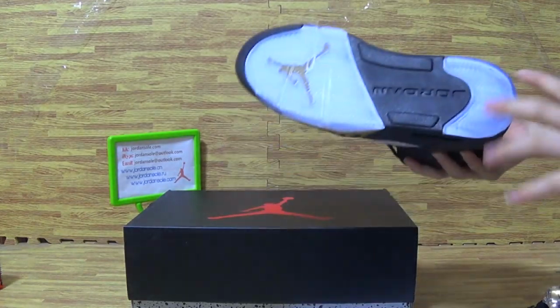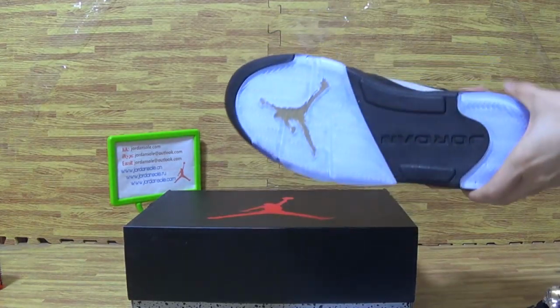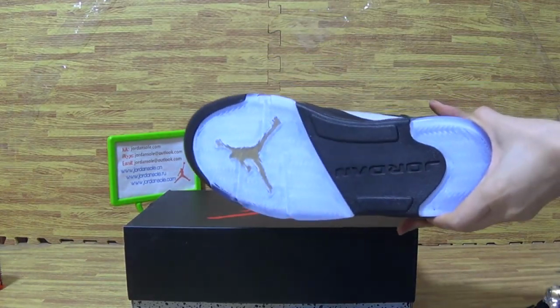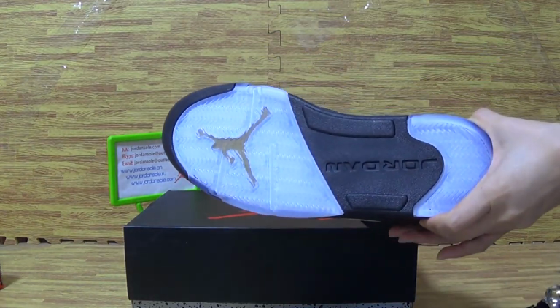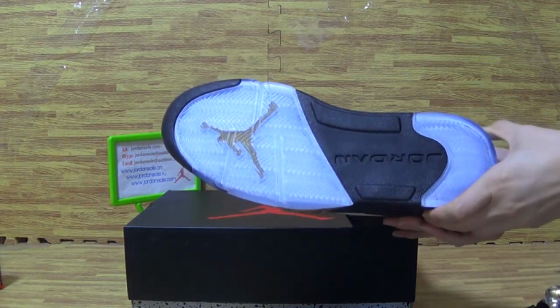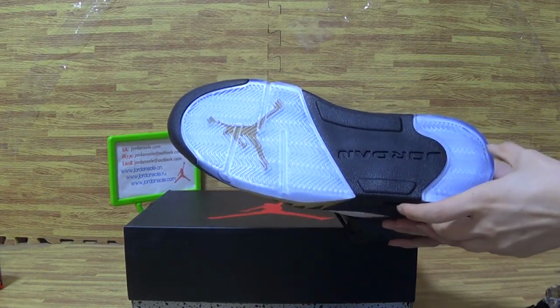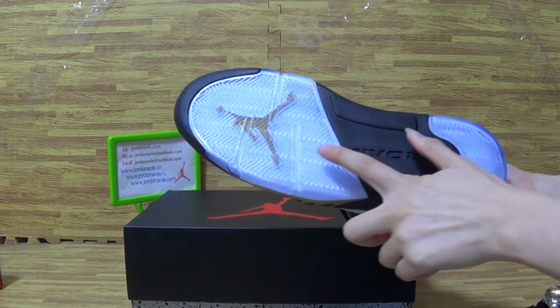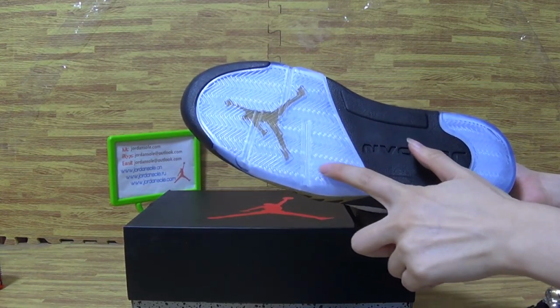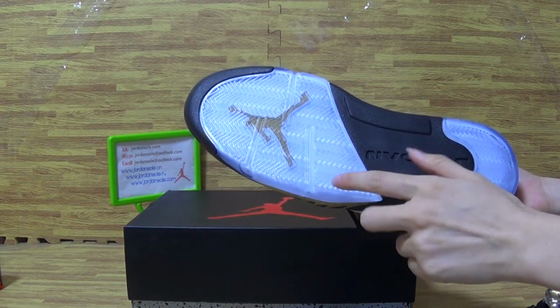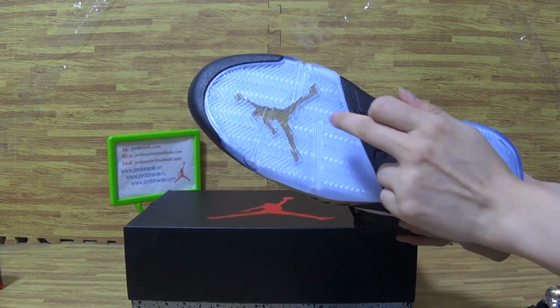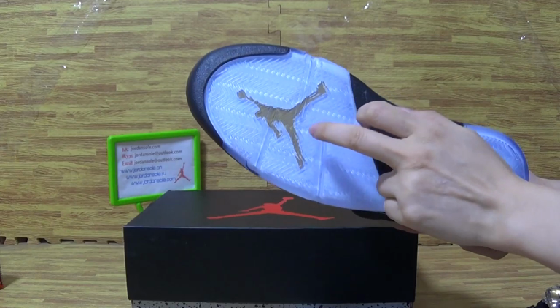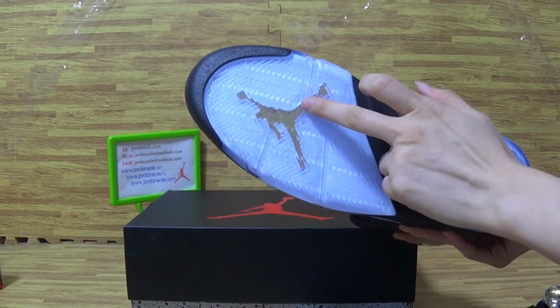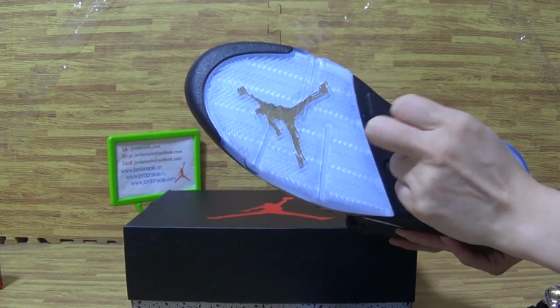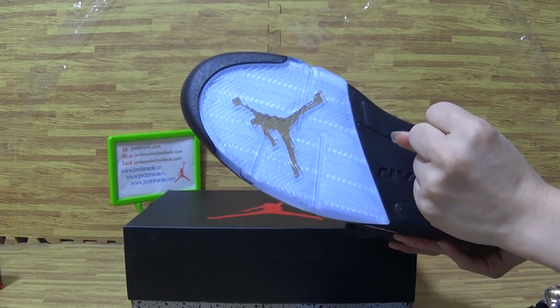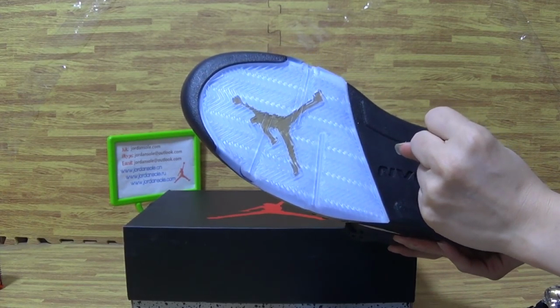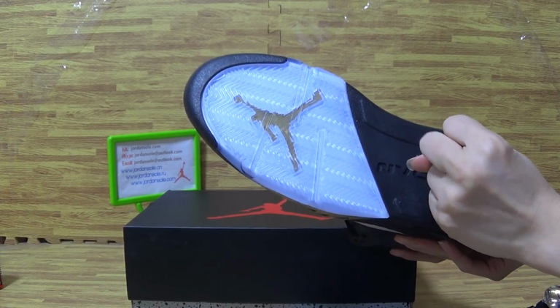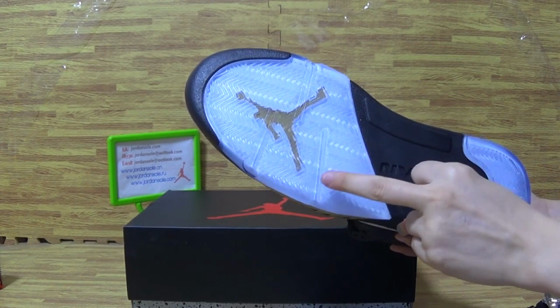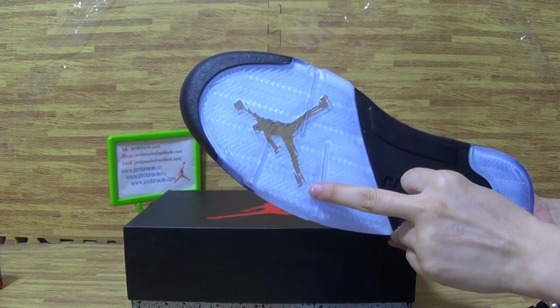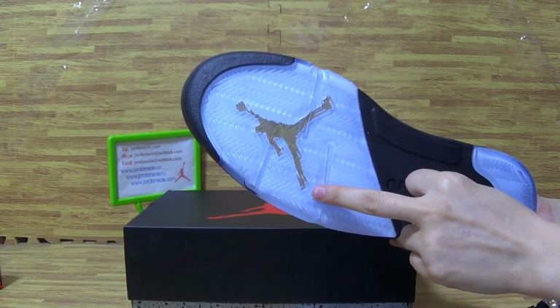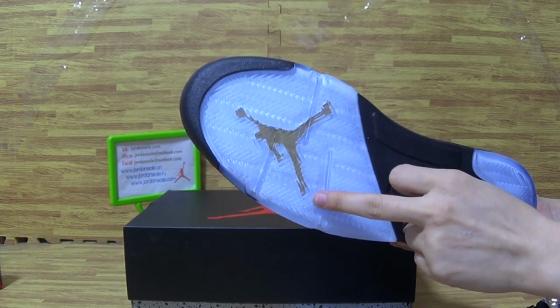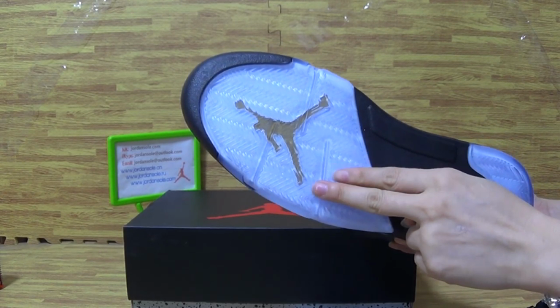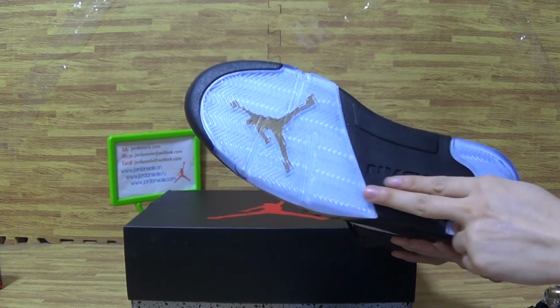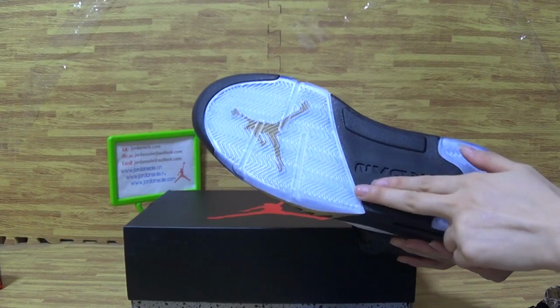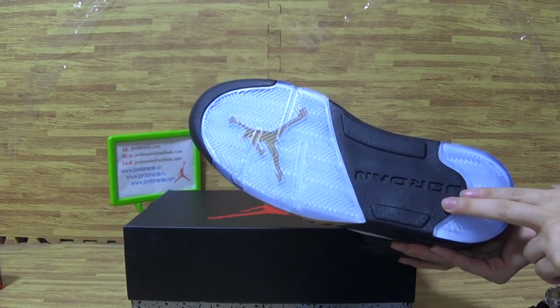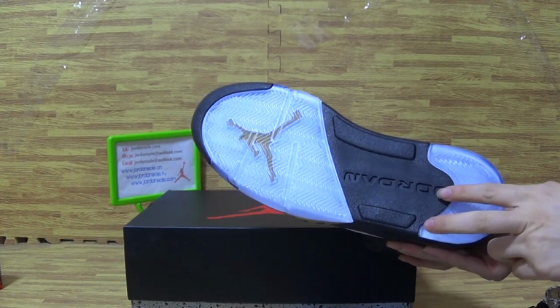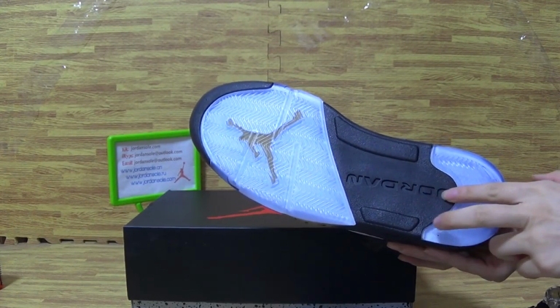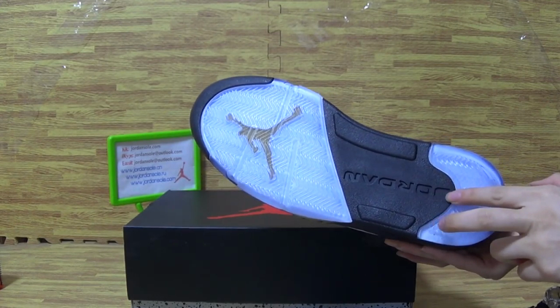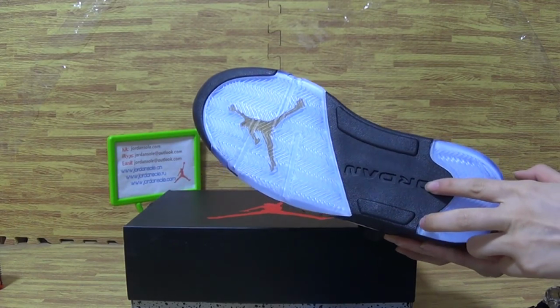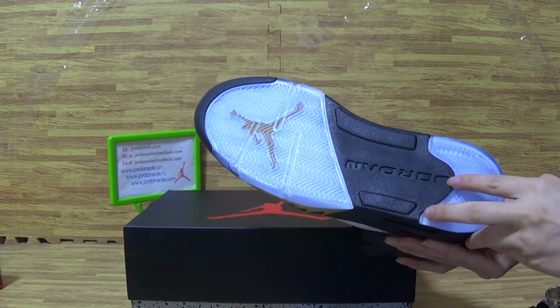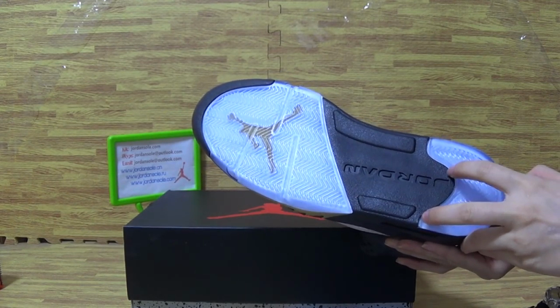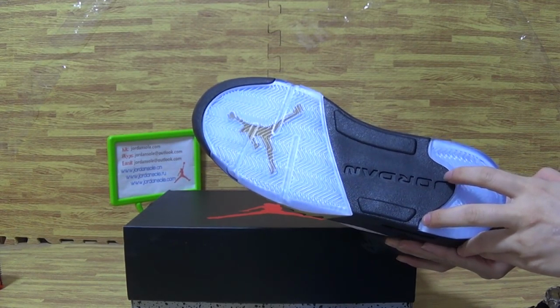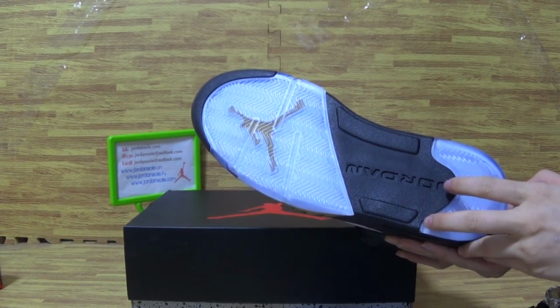Let's have a look at the shoes. I can also see blue and metallic gold. Jumpman inside — you can see it, and black Jumpman on this part, Jordan branding.